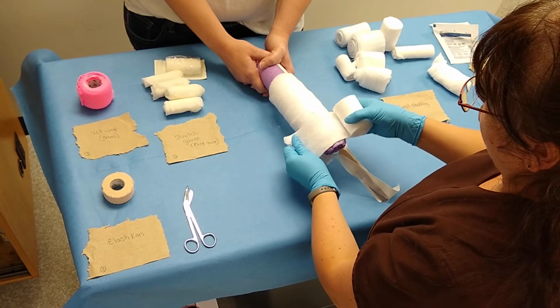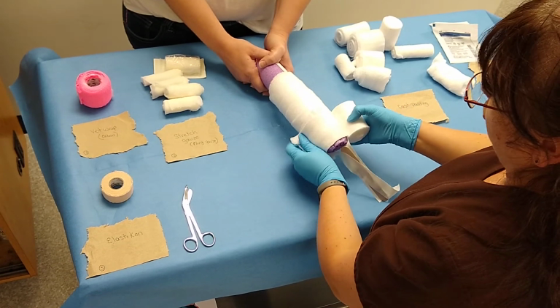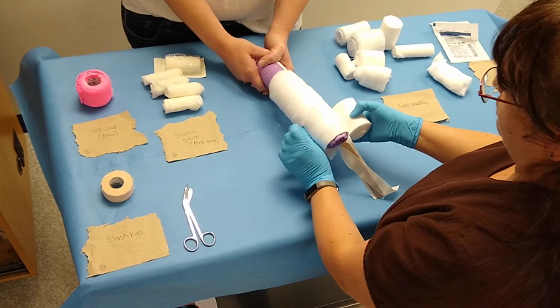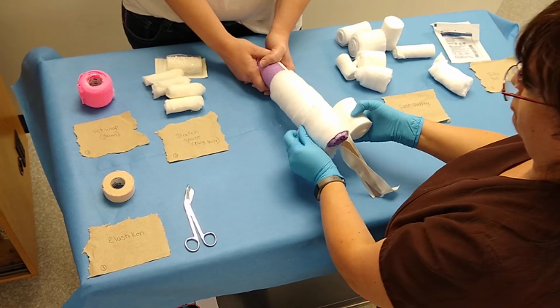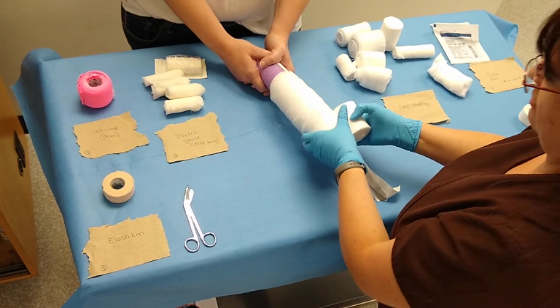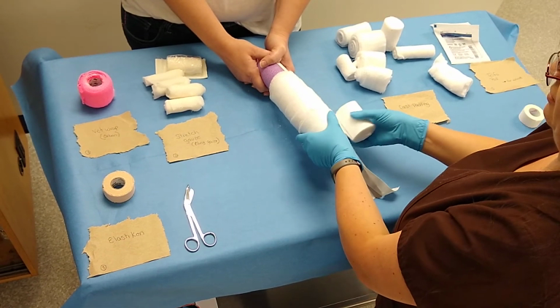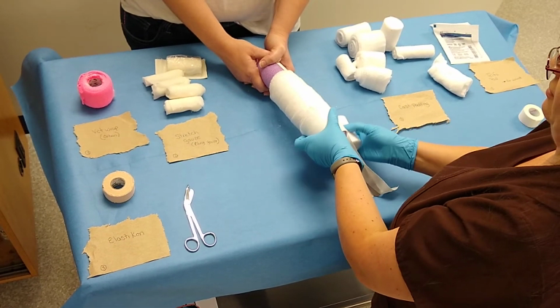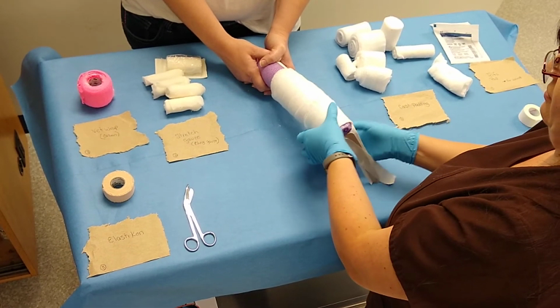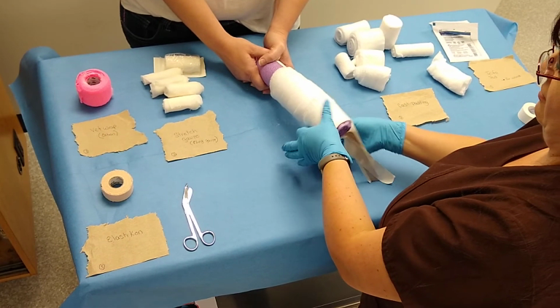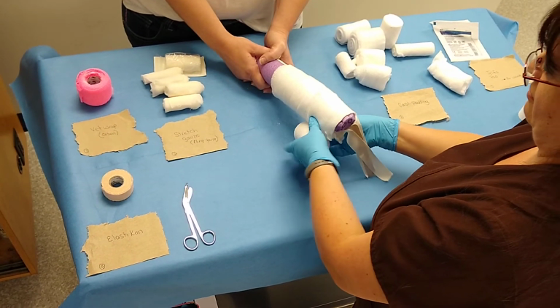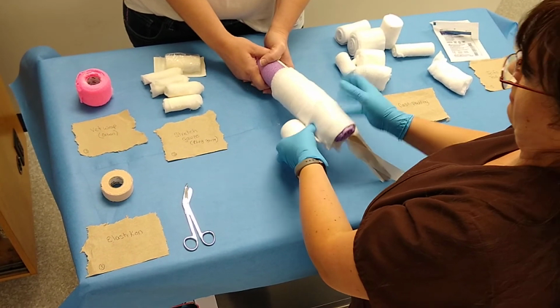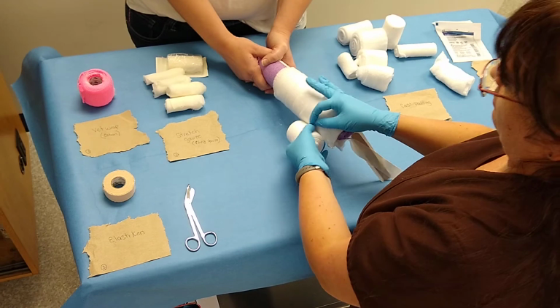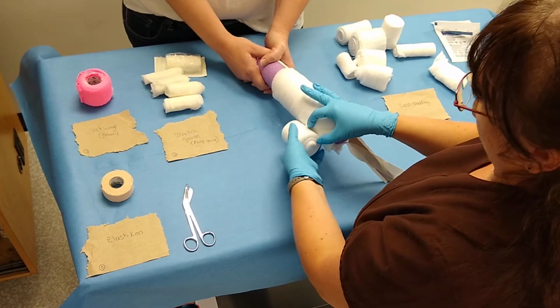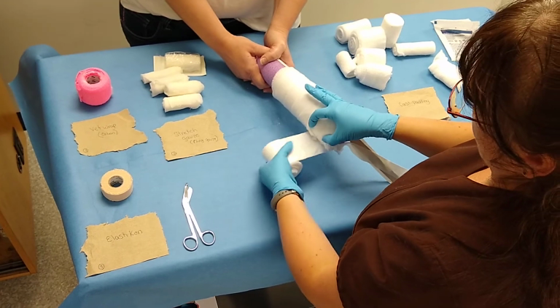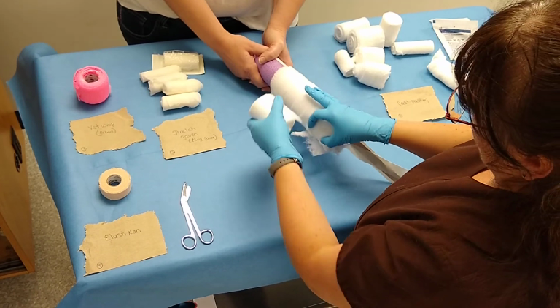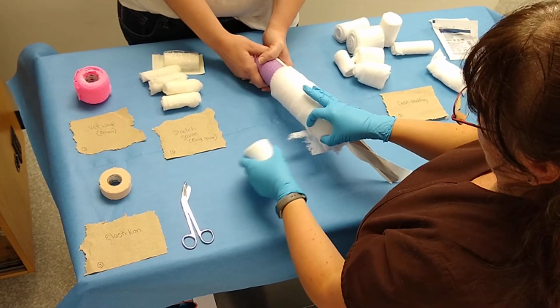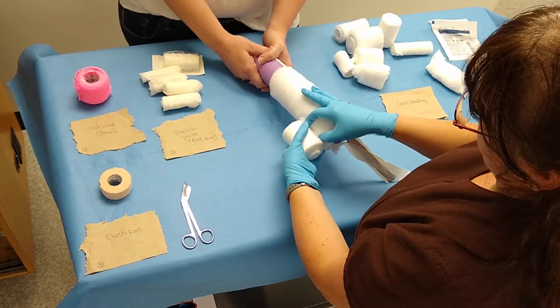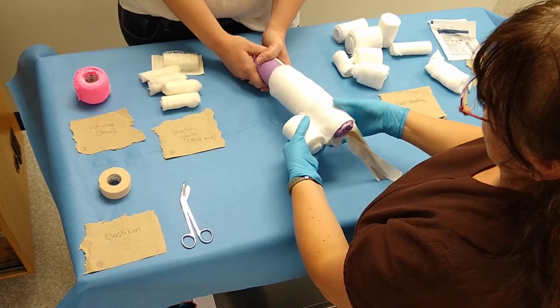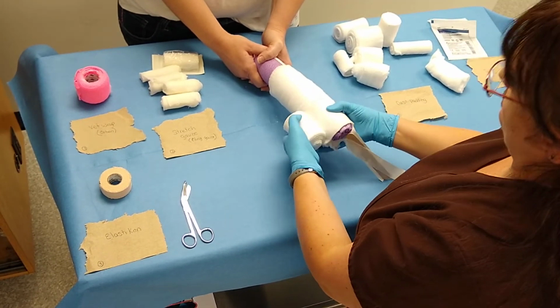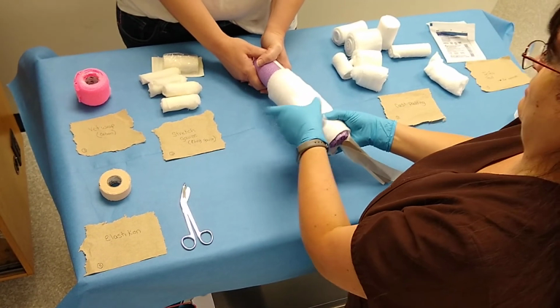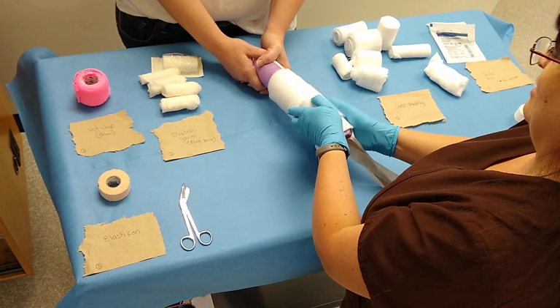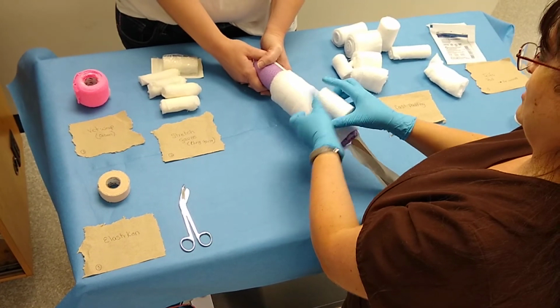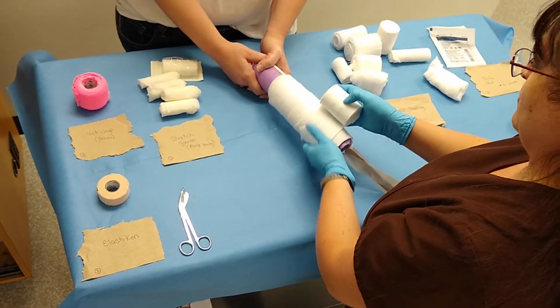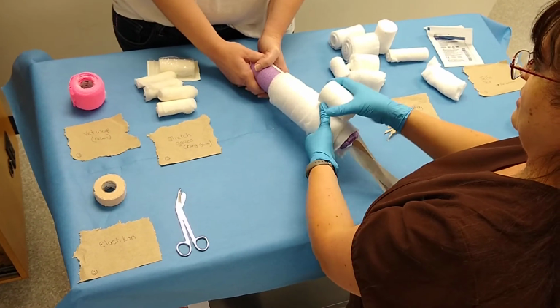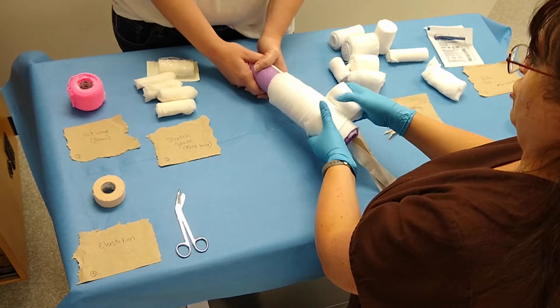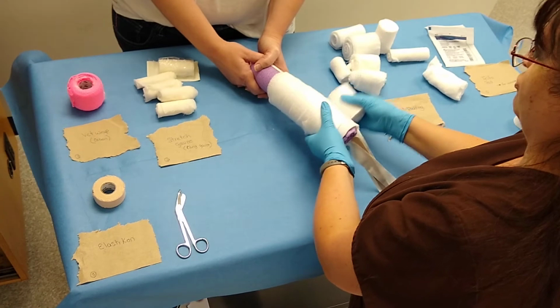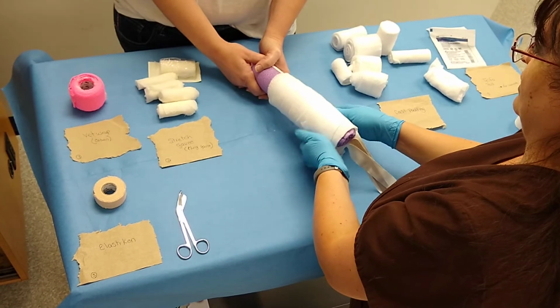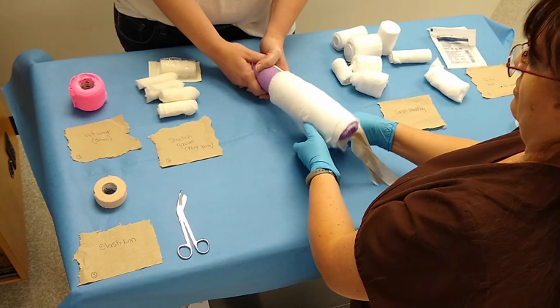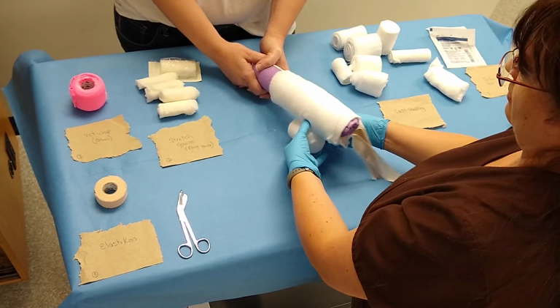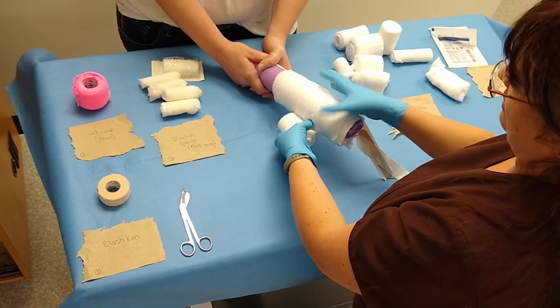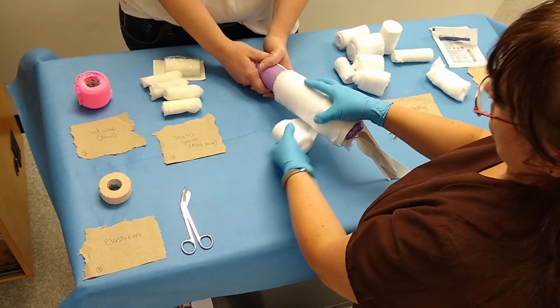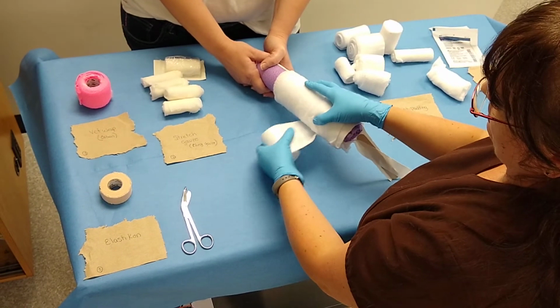You still want your toes exposed because you're going to be assessing your toes for swelling, wetness, and heat.